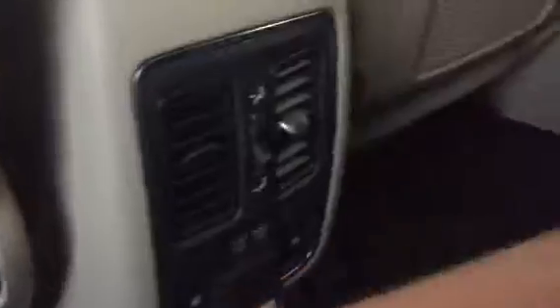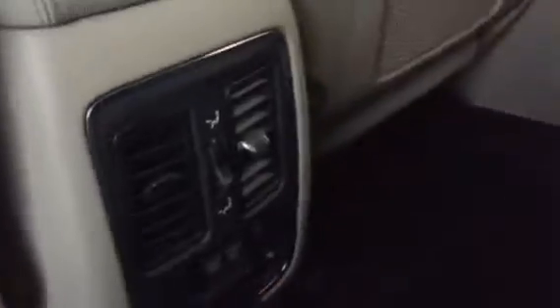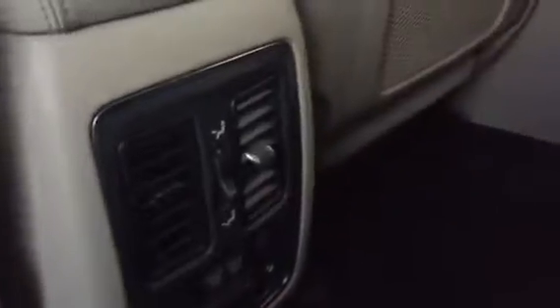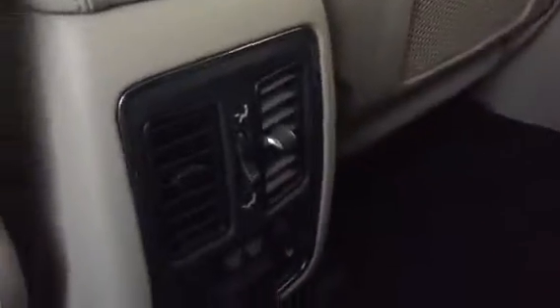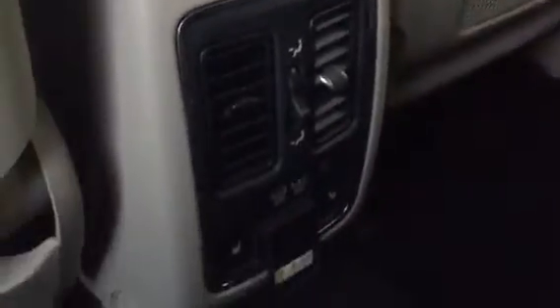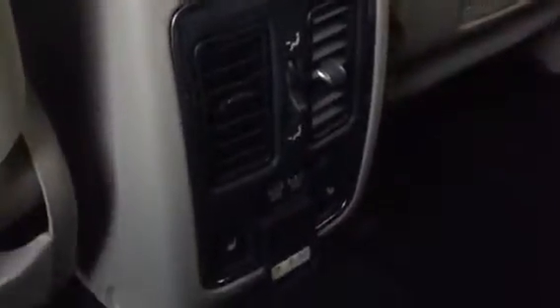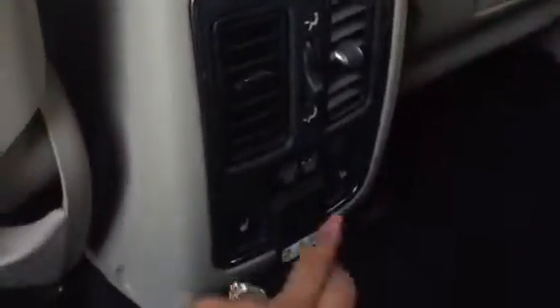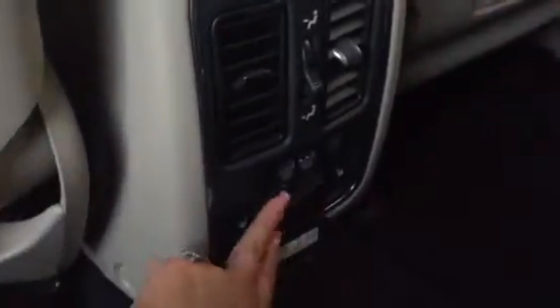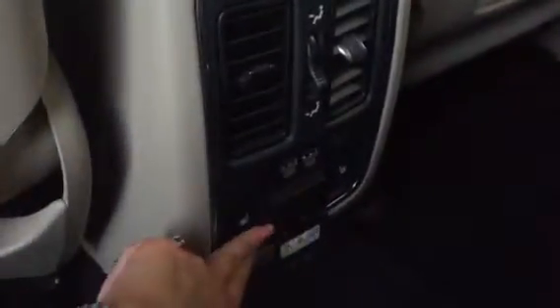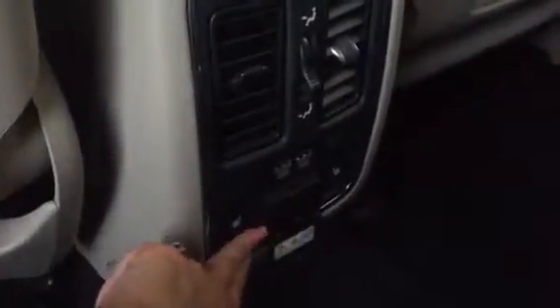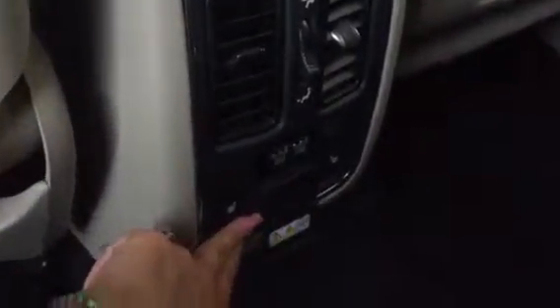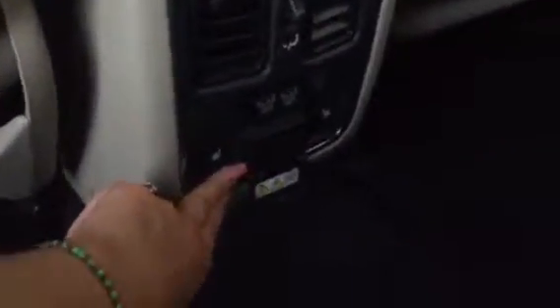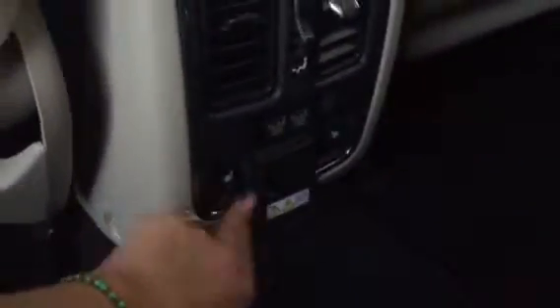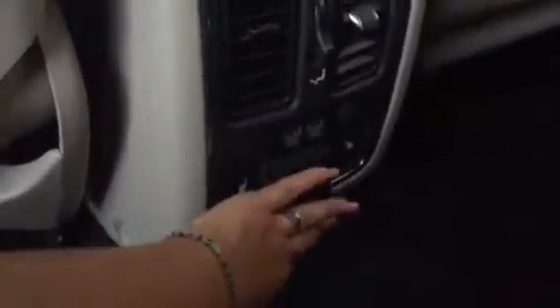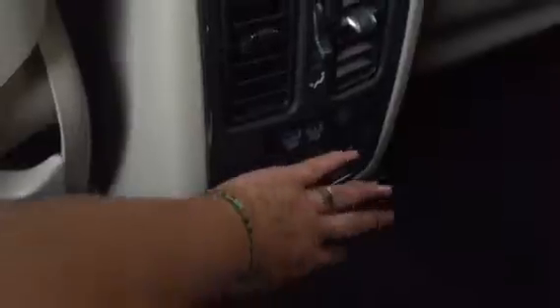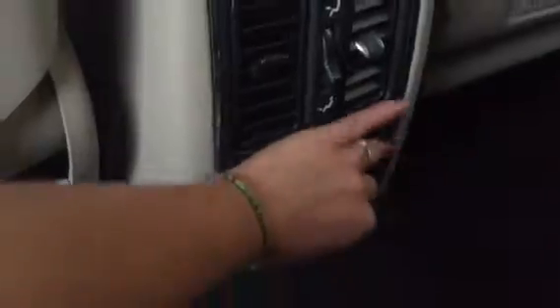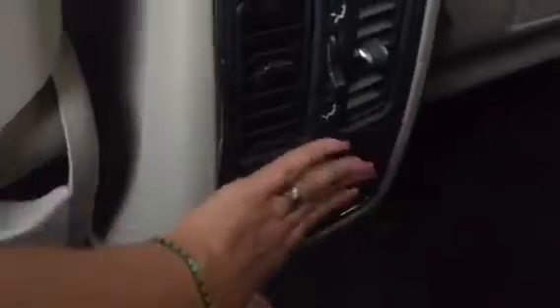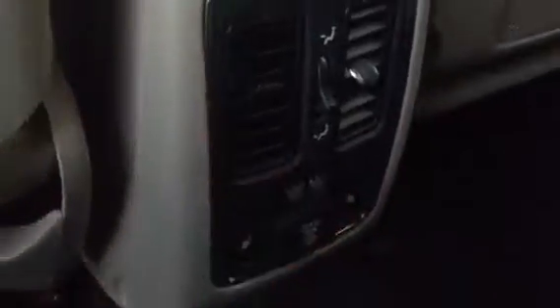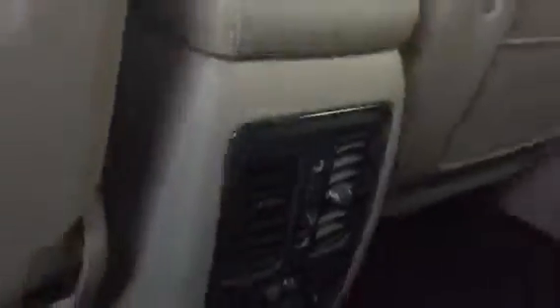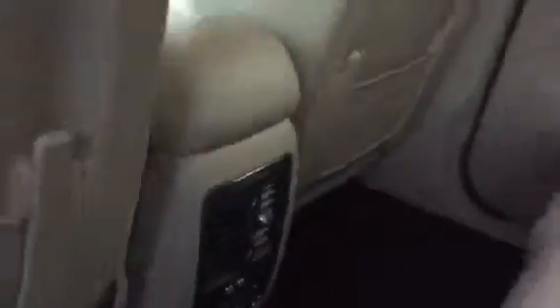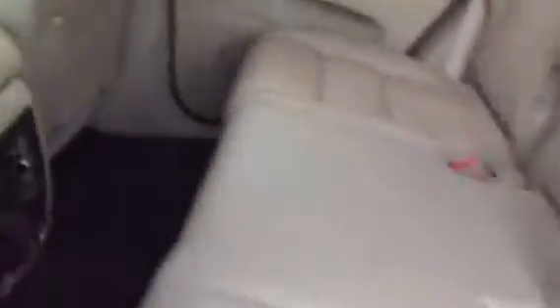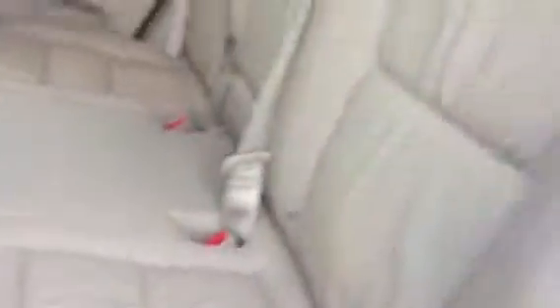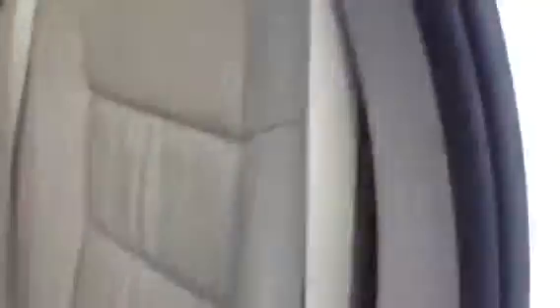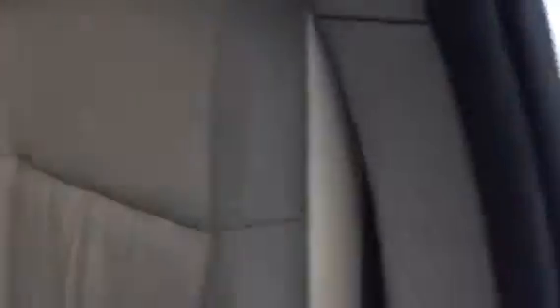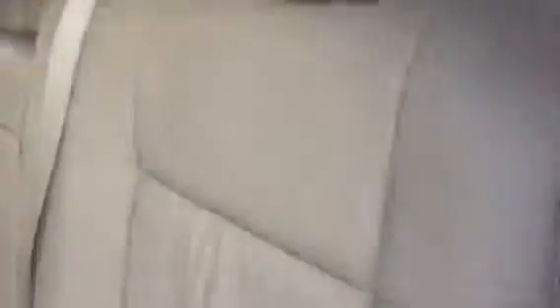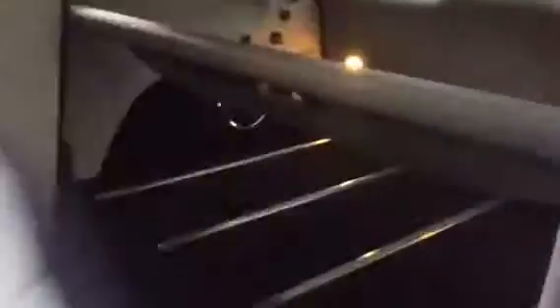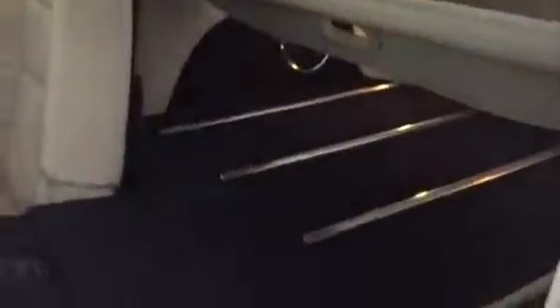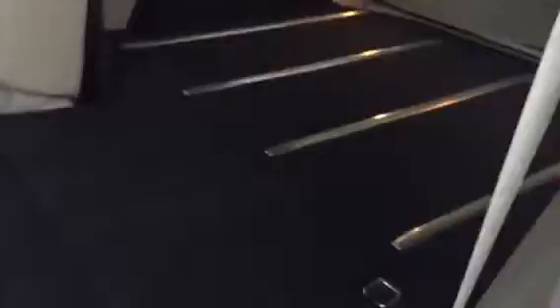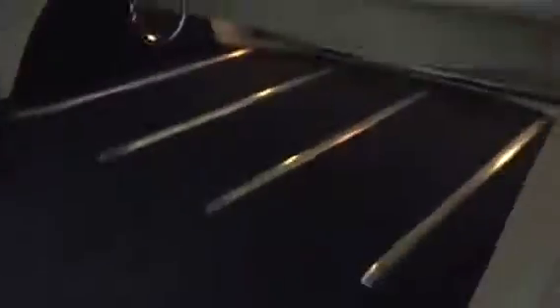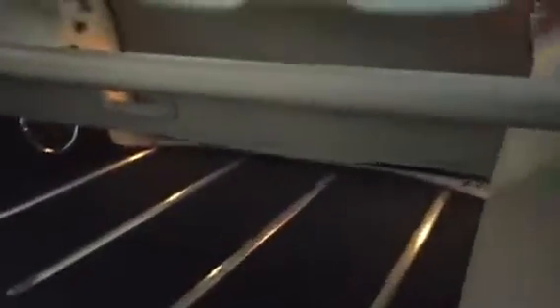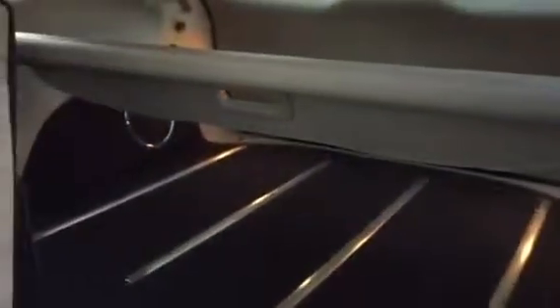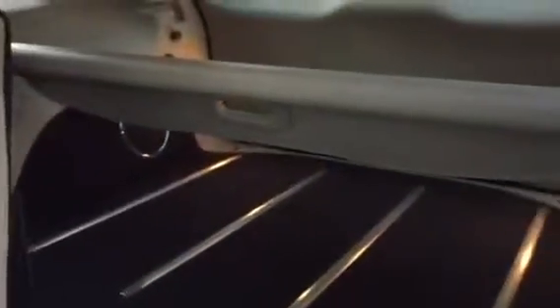Heated seats on both of these, by the way. And you actually have a power outlet there, if you can see that. These back seats do fold, so you have a ton of trunk space.